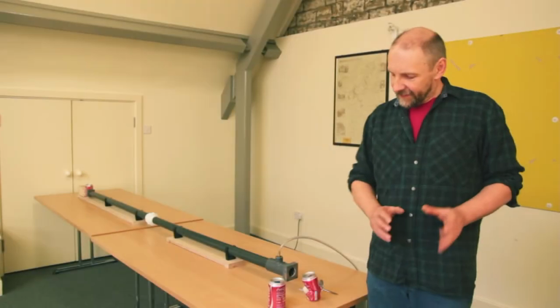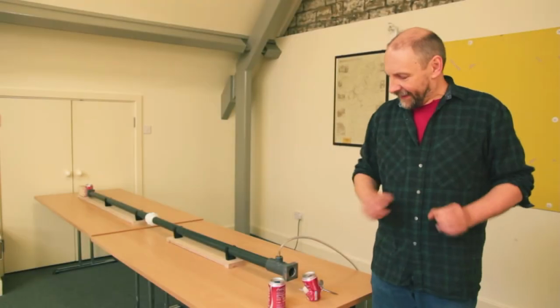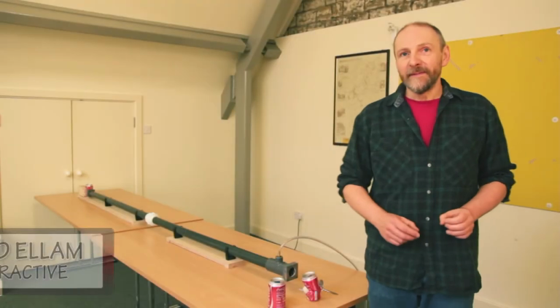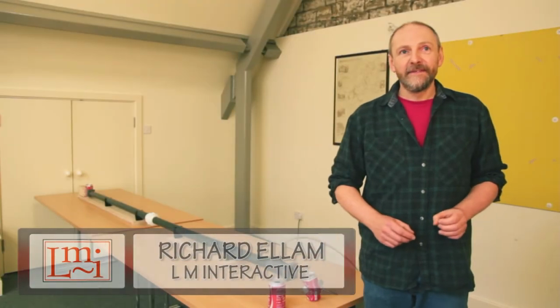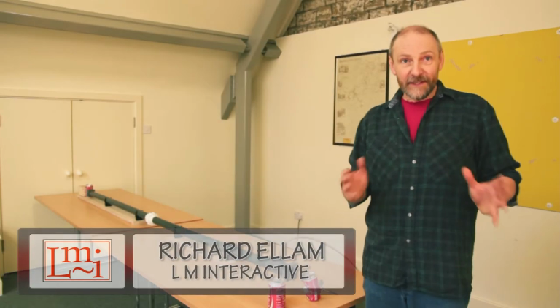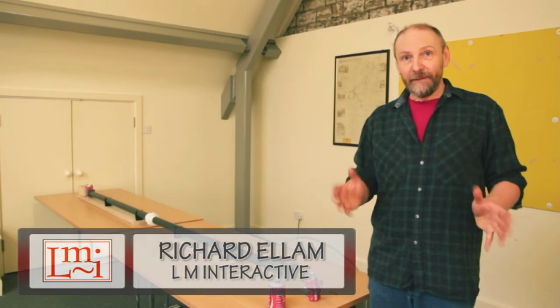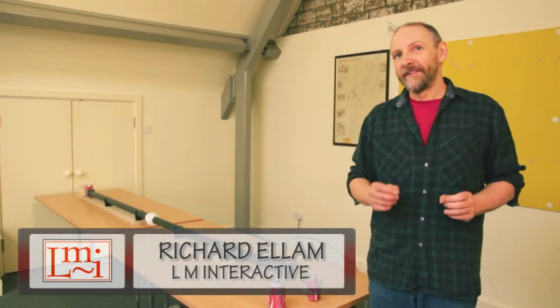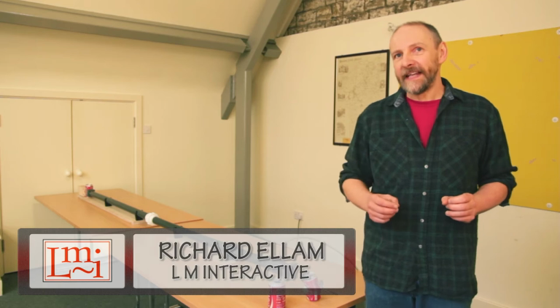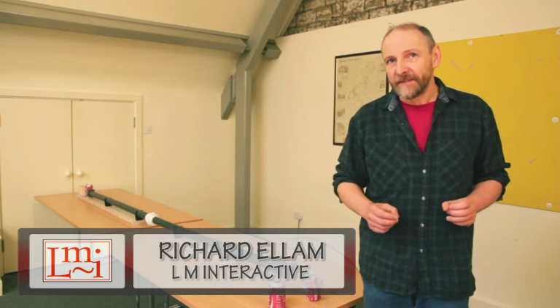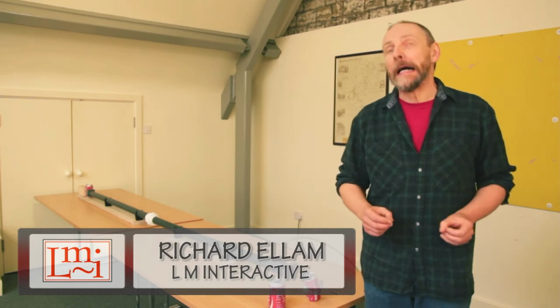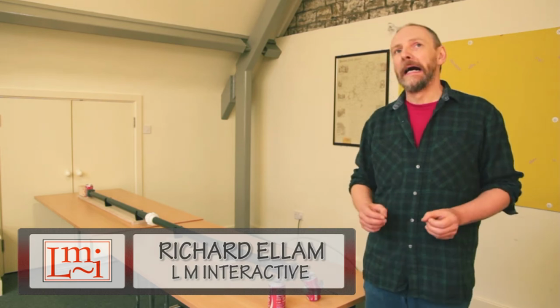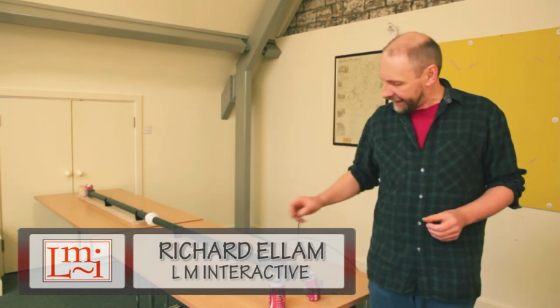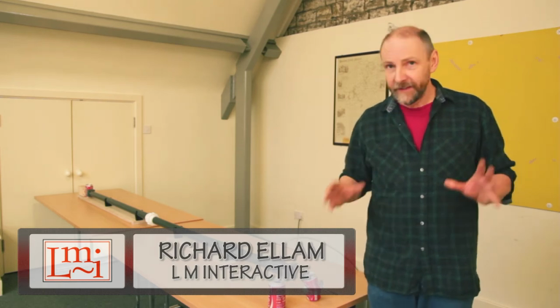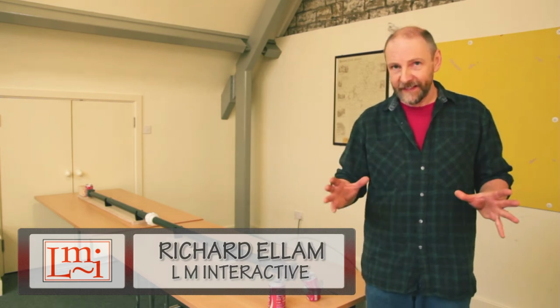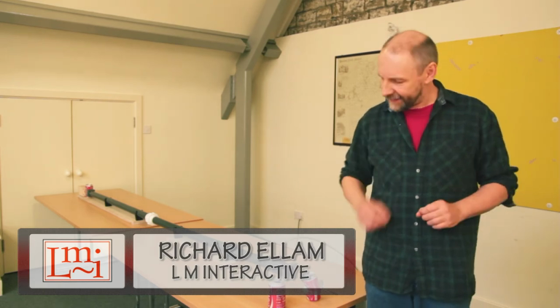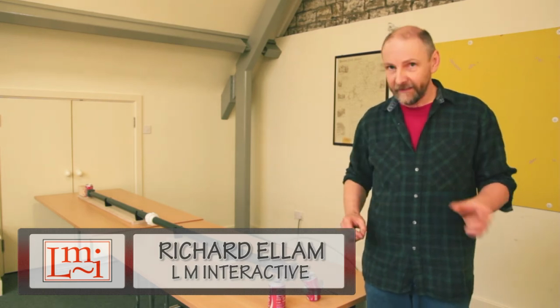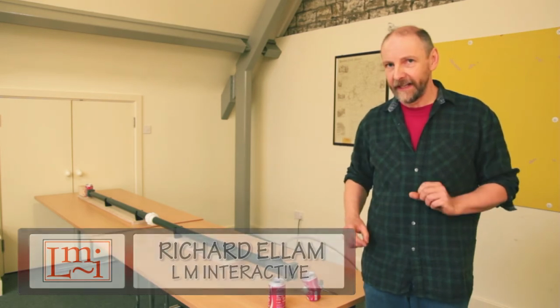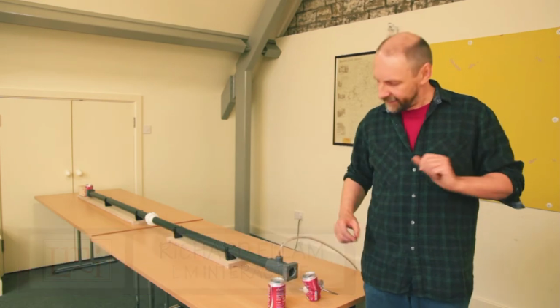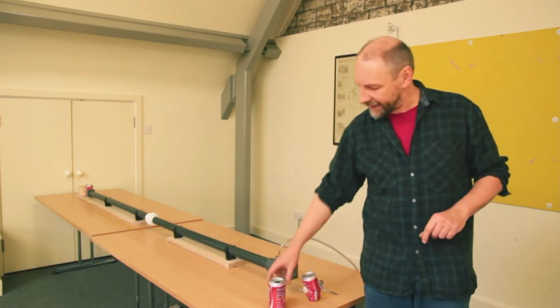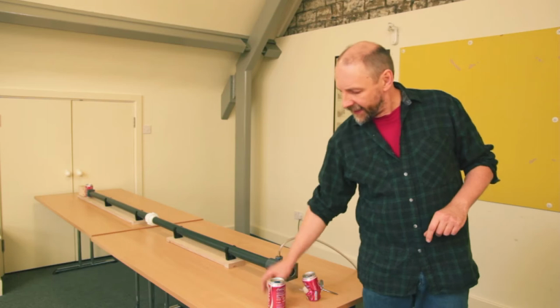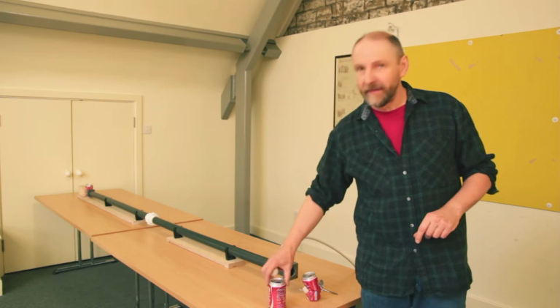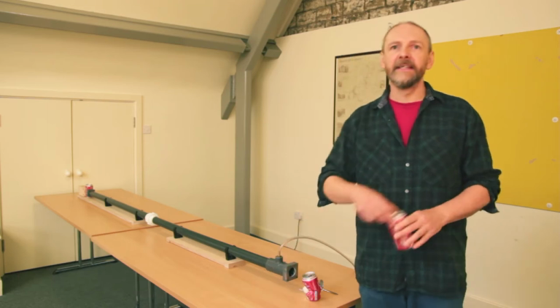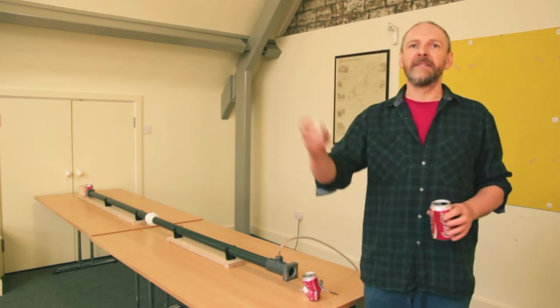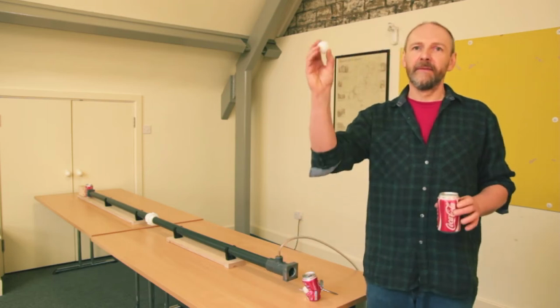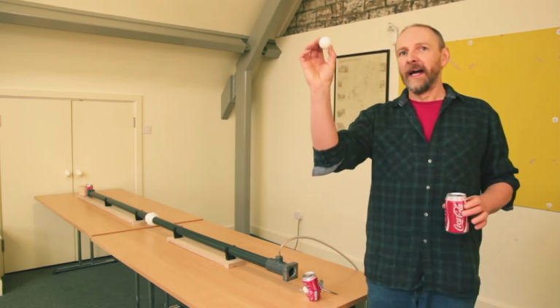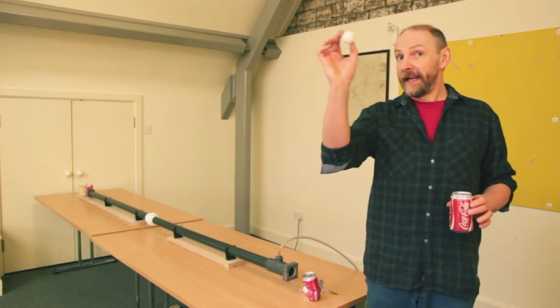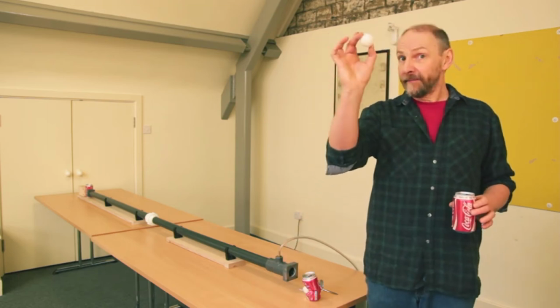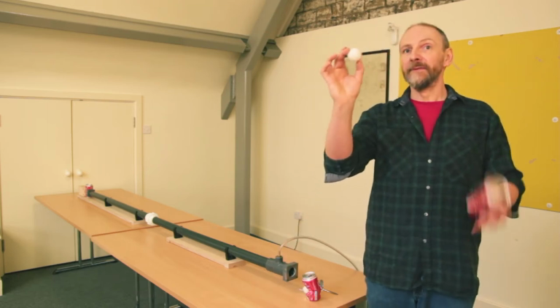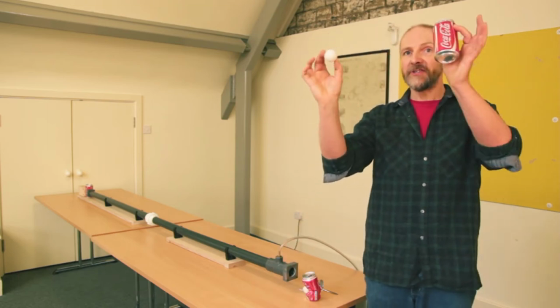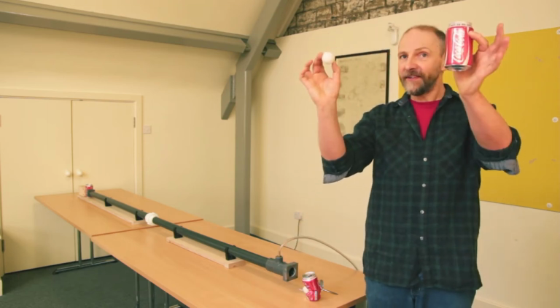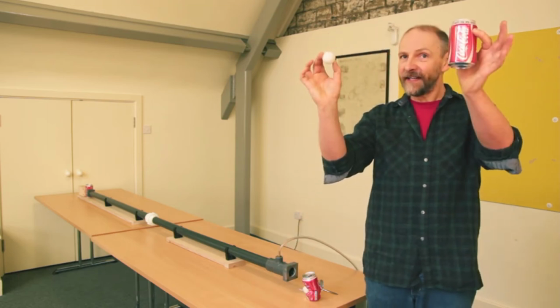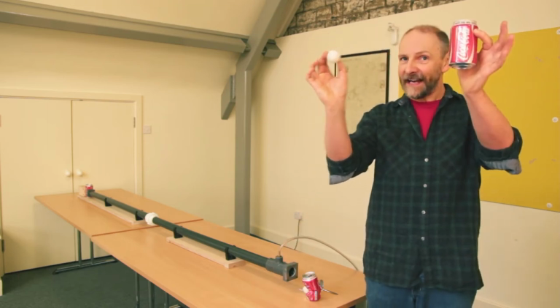We're doing an experiment to demonstrate the power of the Earth's atmosphere. With a bit of low cunning and a bit of science, you can make the Earth's atmosphere blow a ping pong ball straight through a coke can.